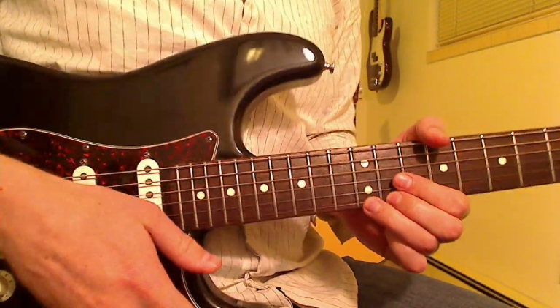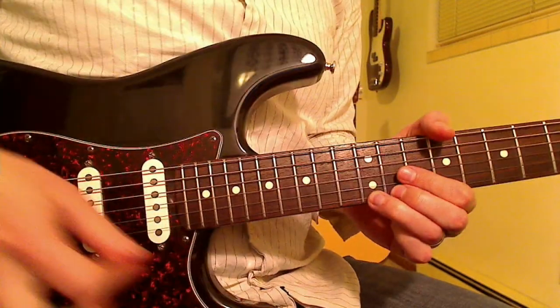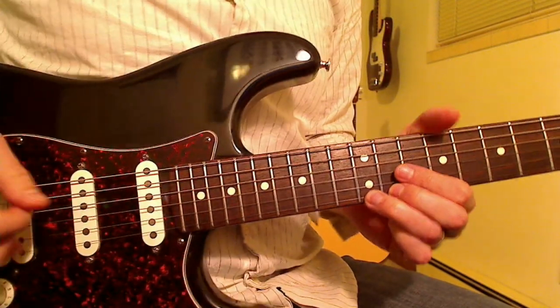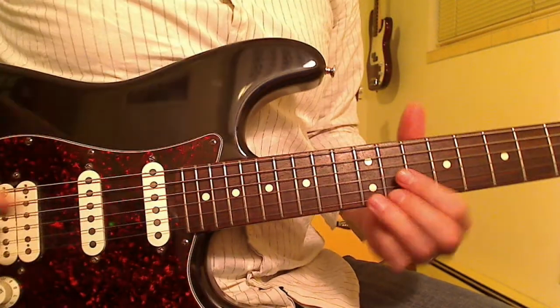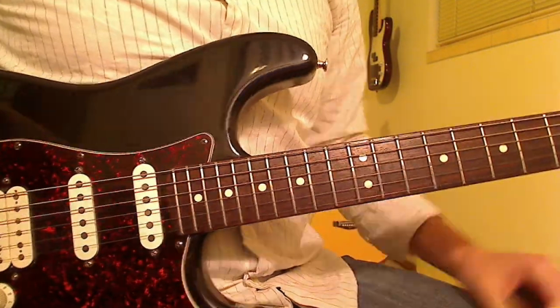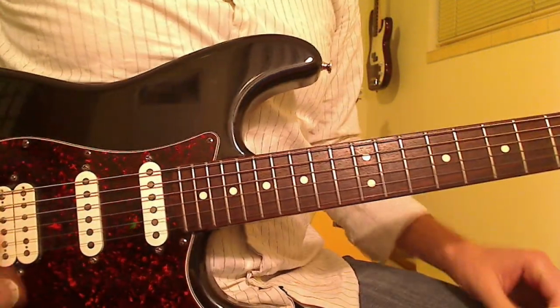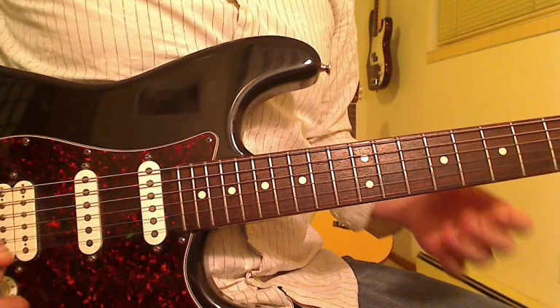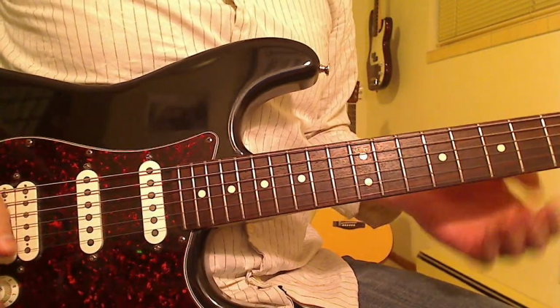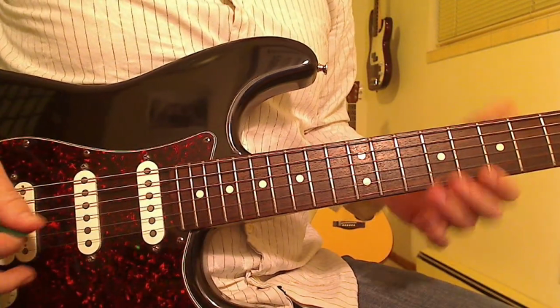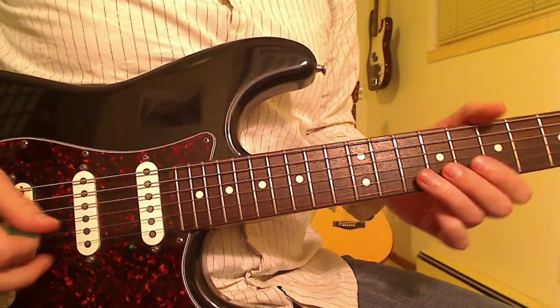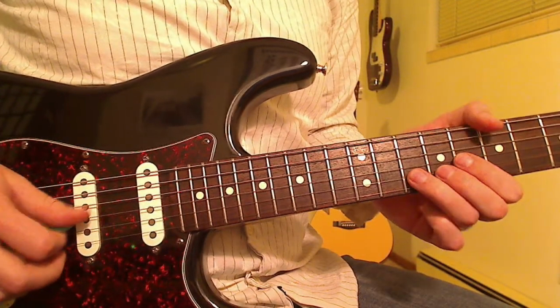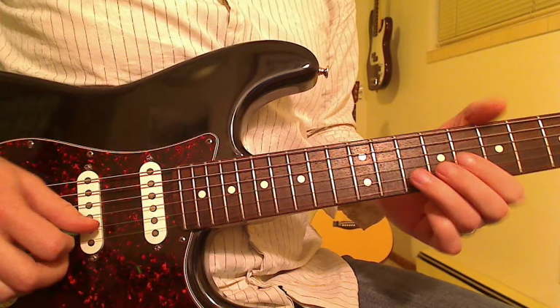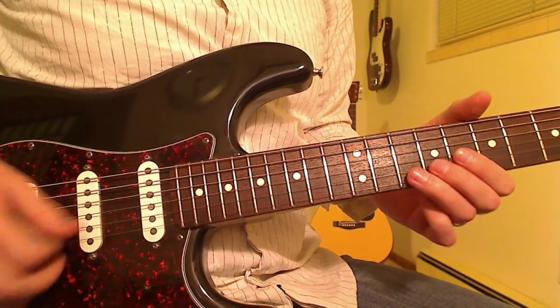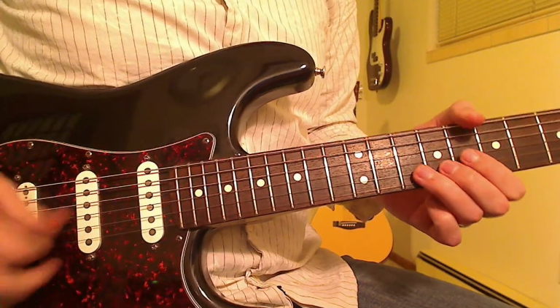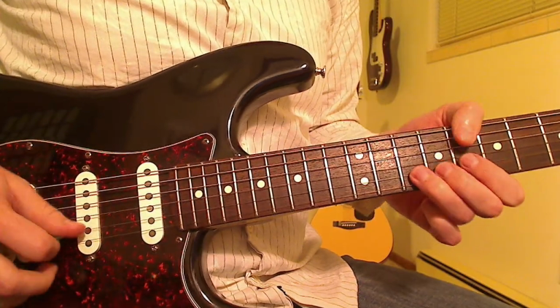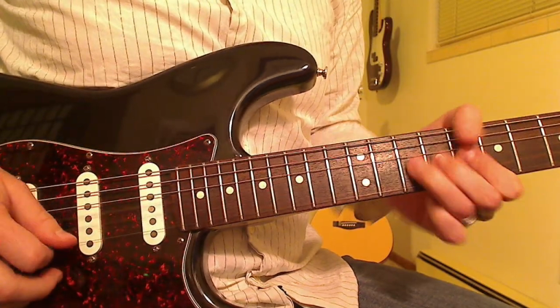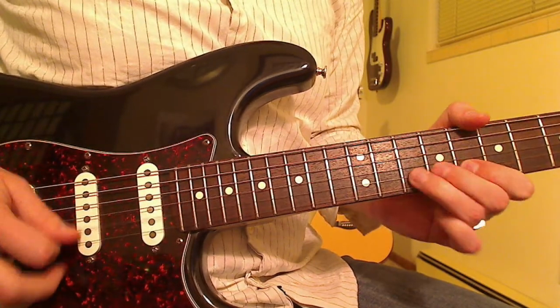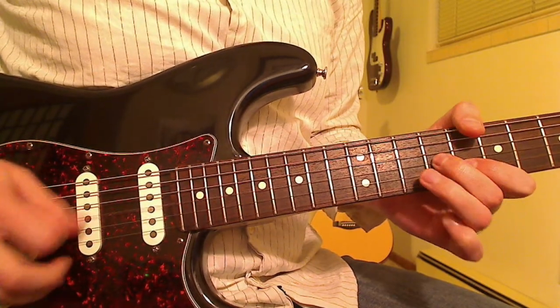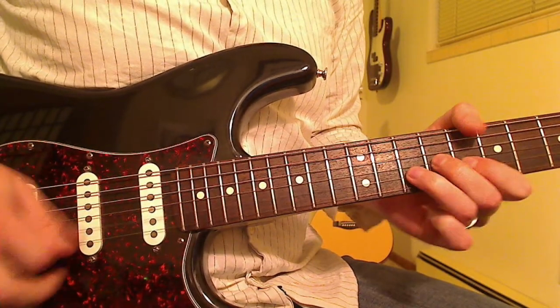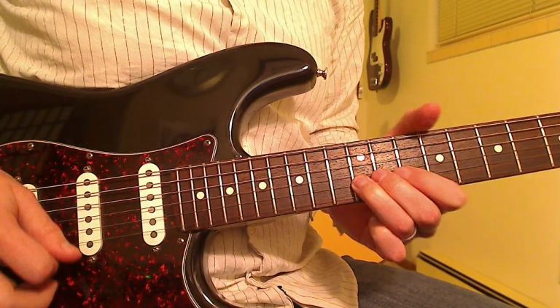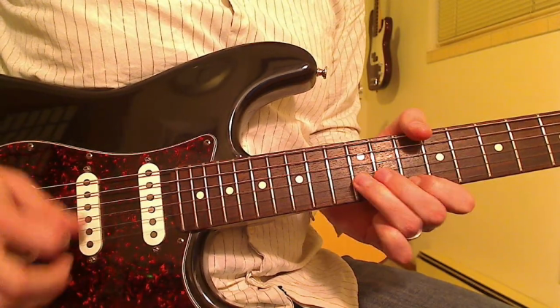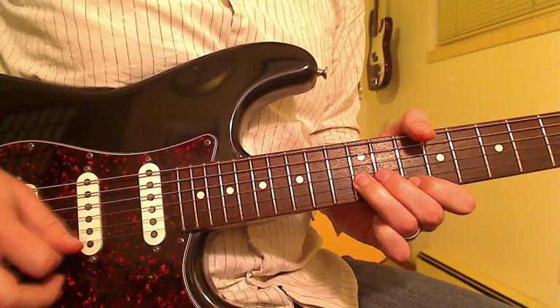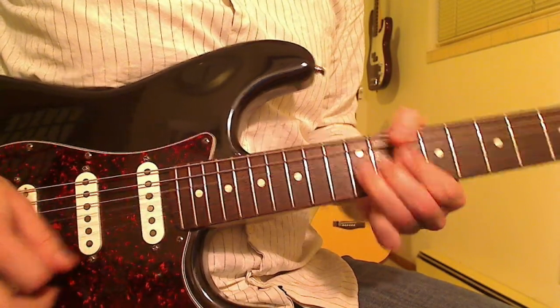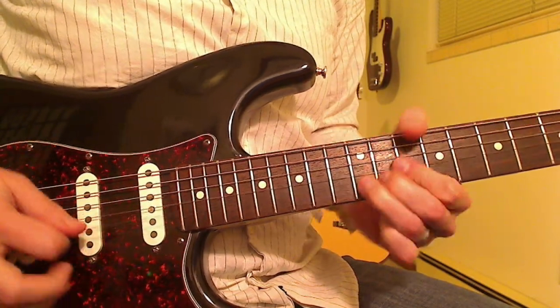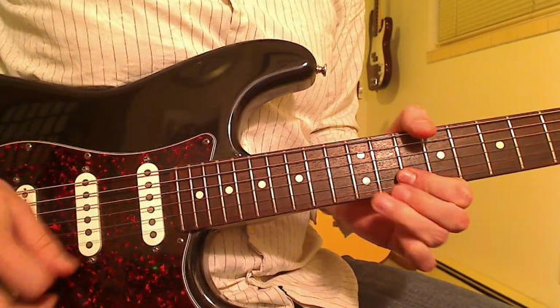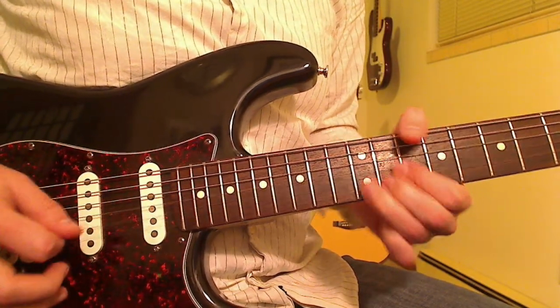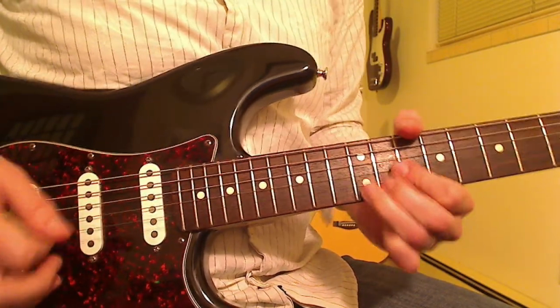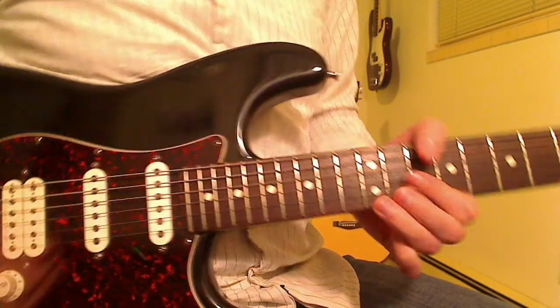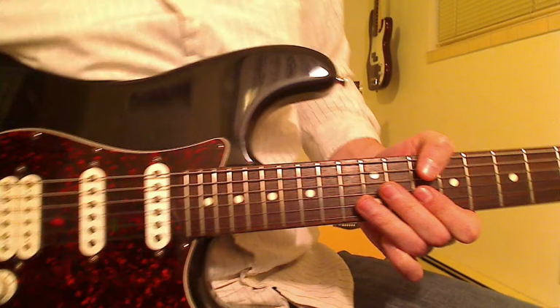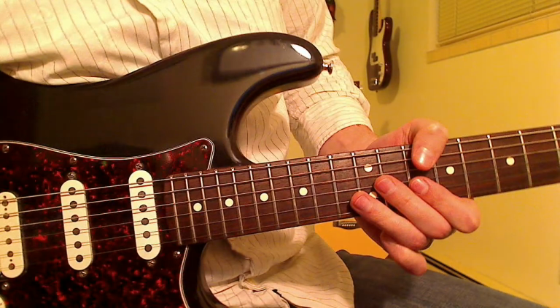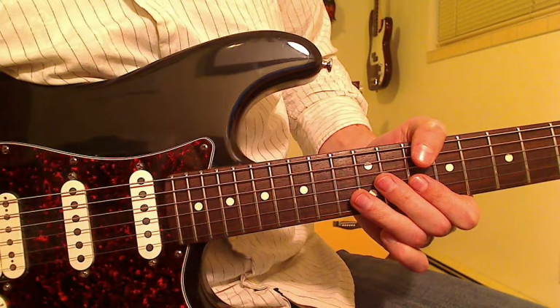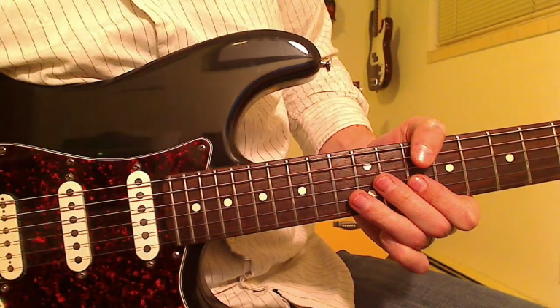Hi Kevin. Here's the little solo part in Ticket to Ride. Put a little more volume on that.